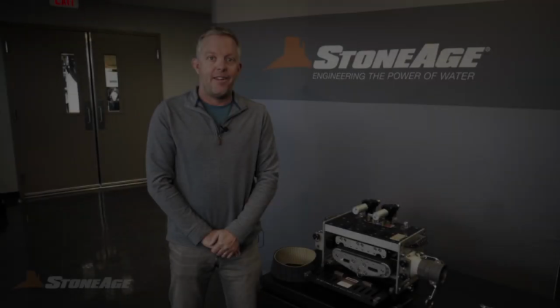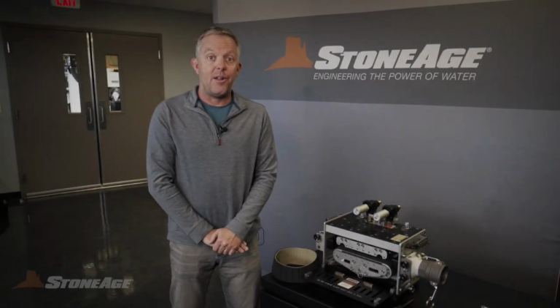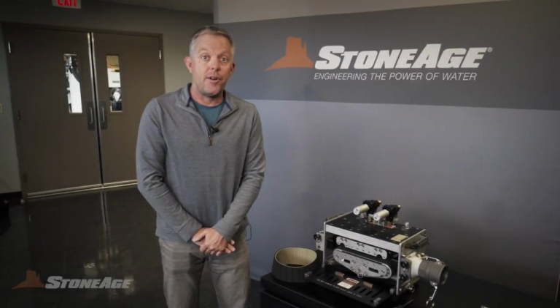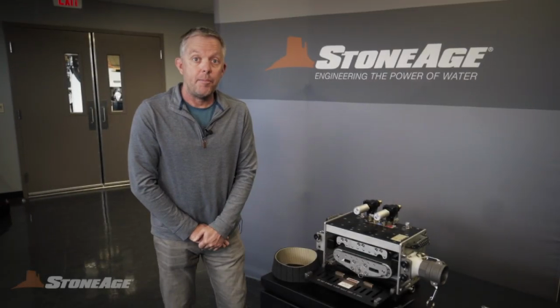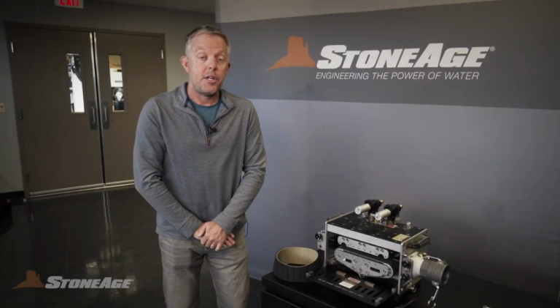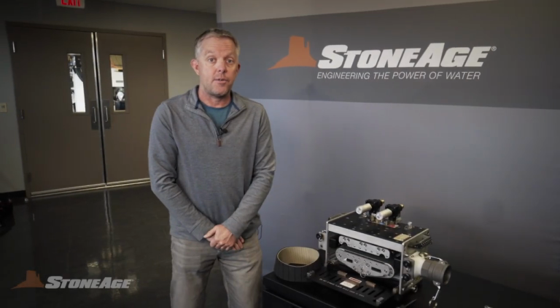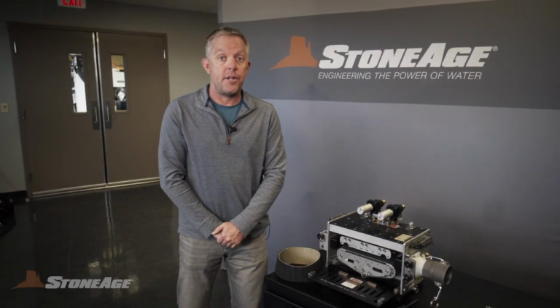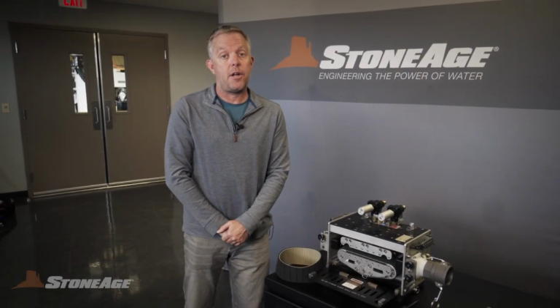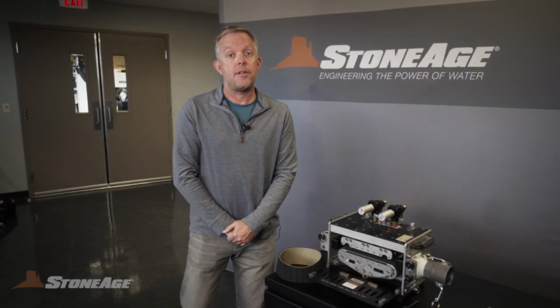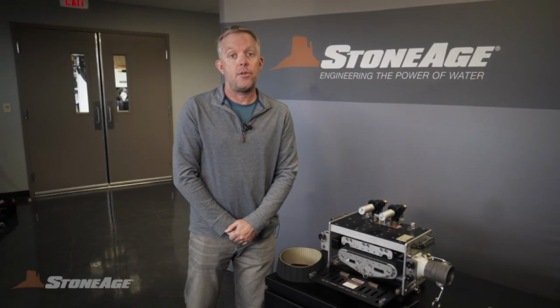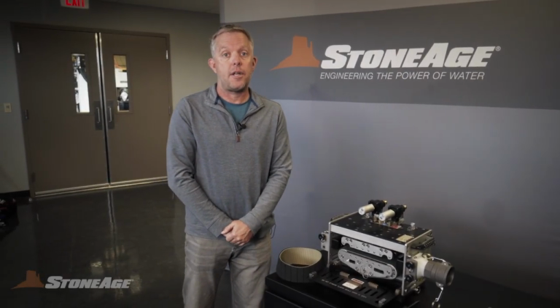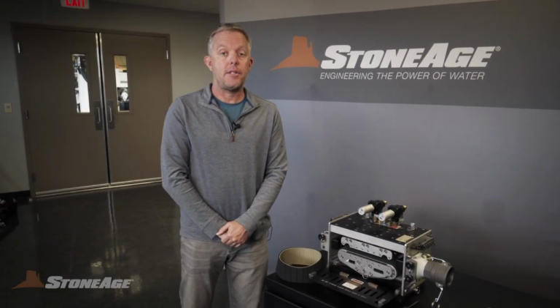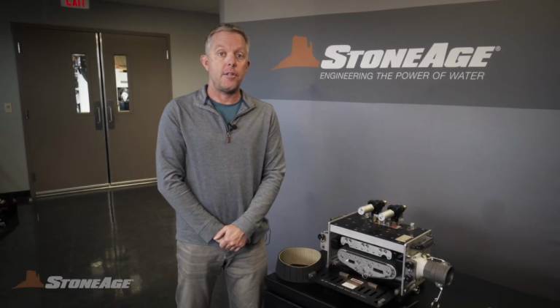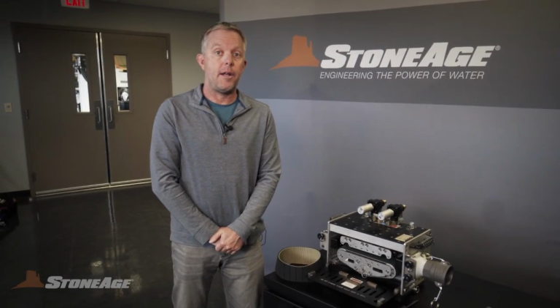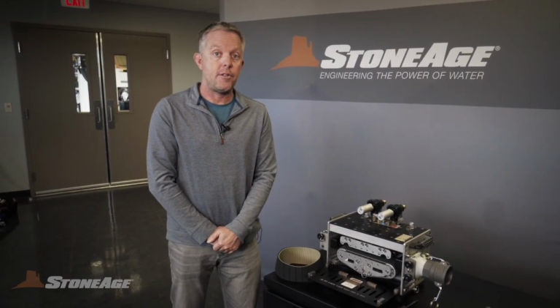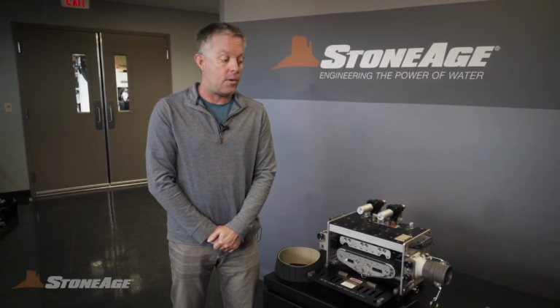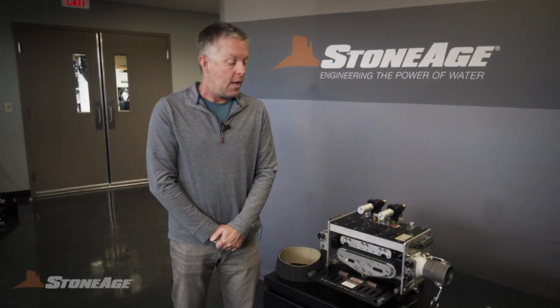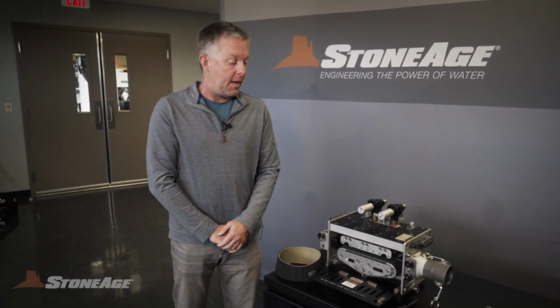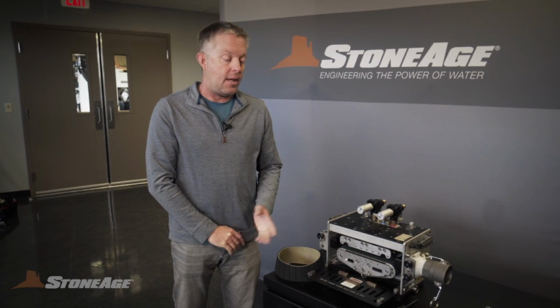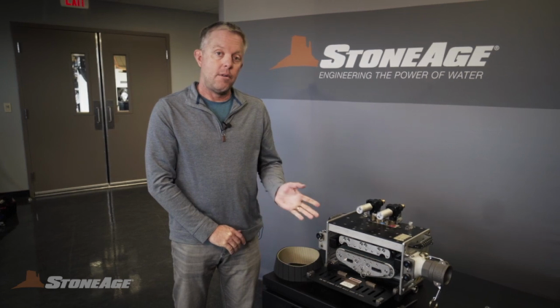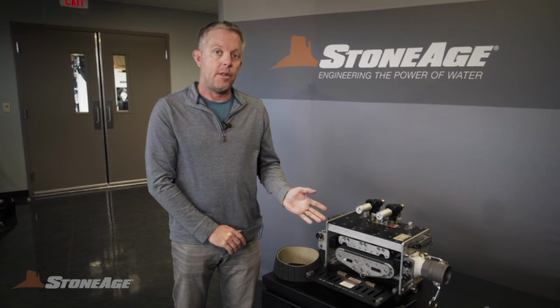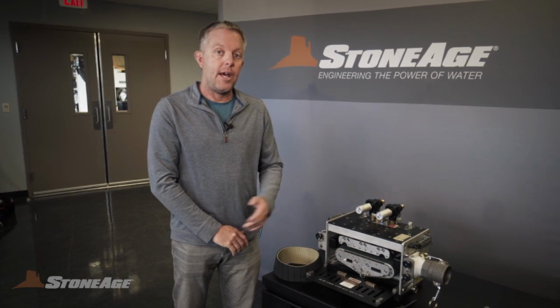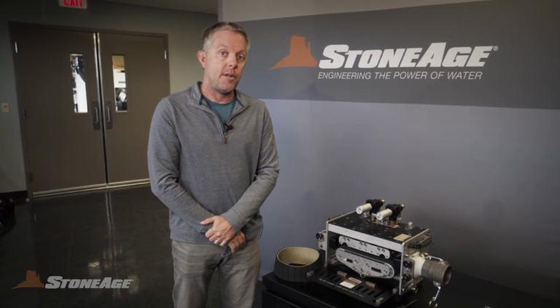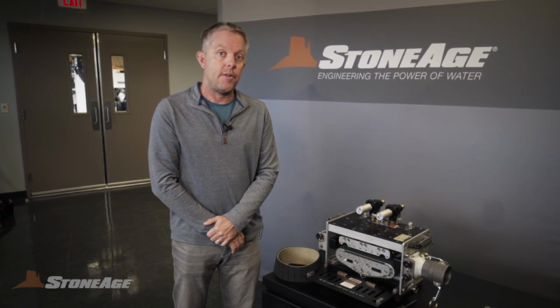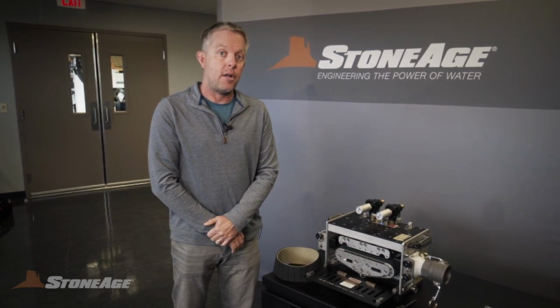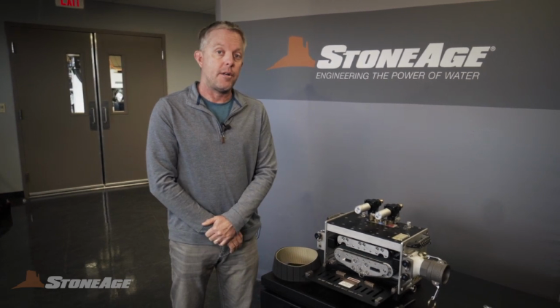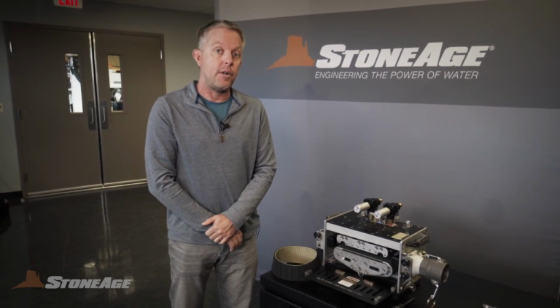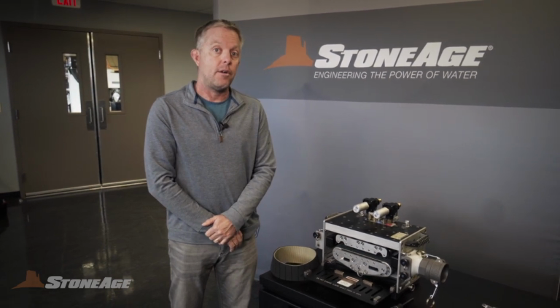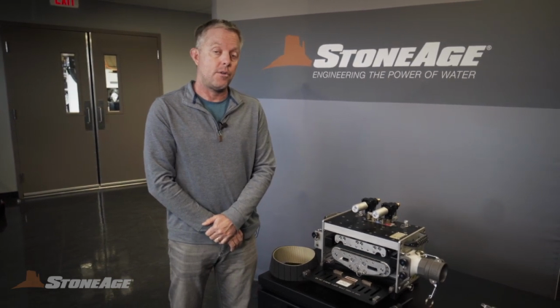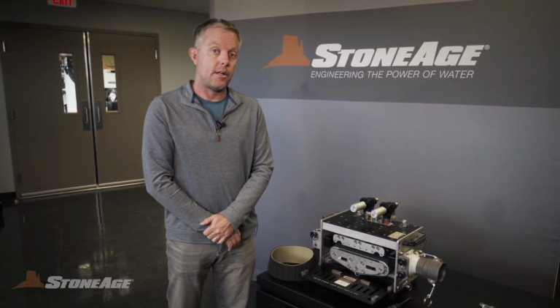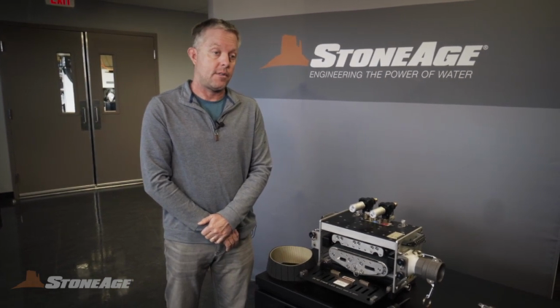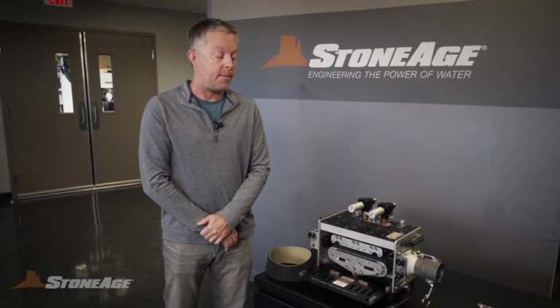Hello everyone, Bill Shires with Stone Age Water Blast Tools, here to talk to you about how to maintain one of the key aspects of your AutoBox 3L hose tractor system.